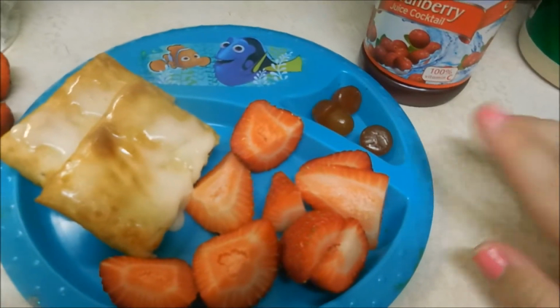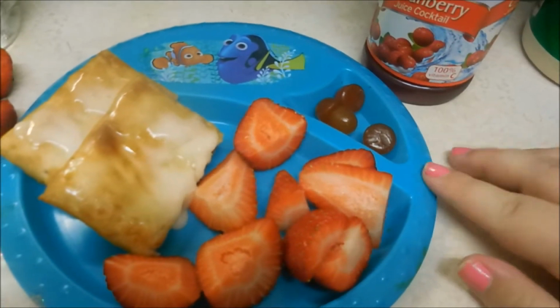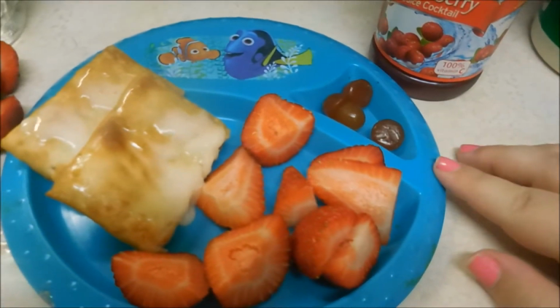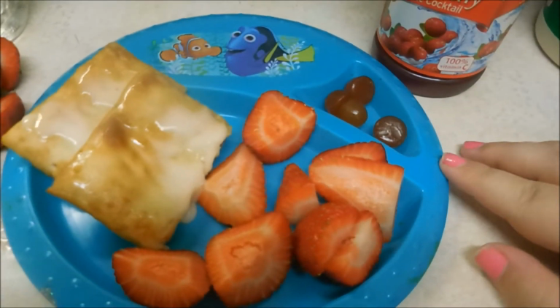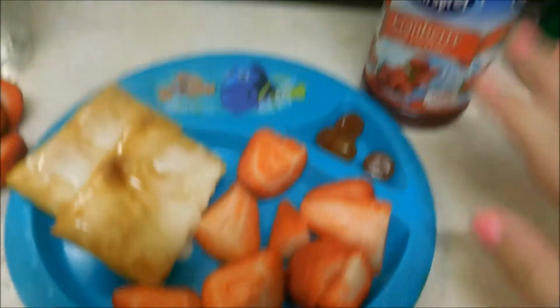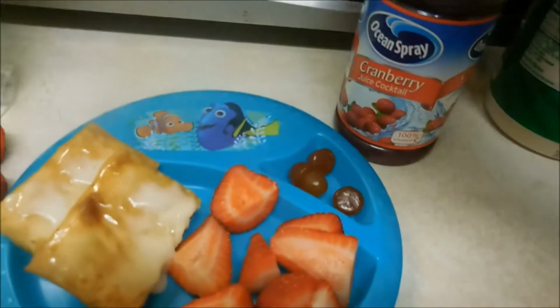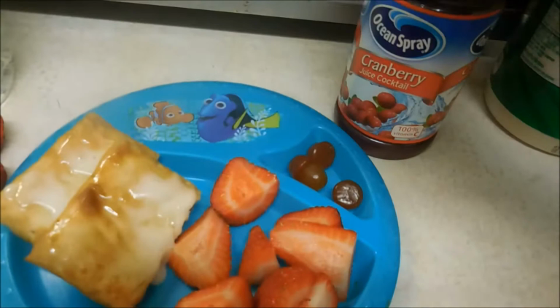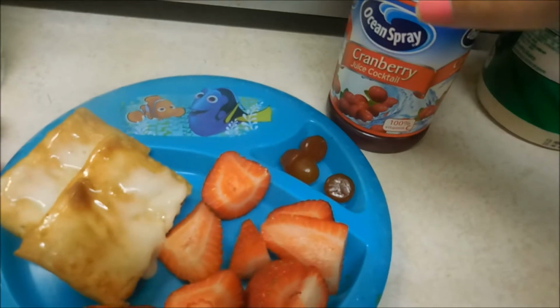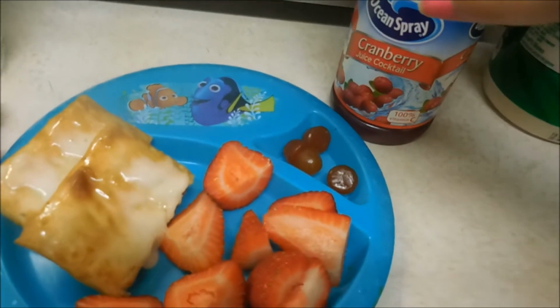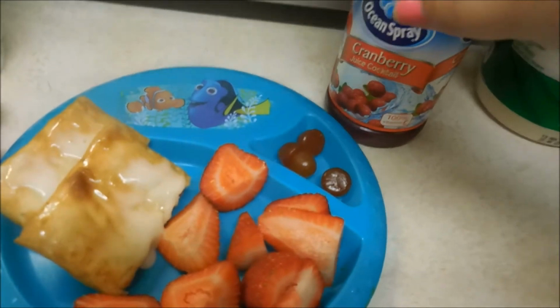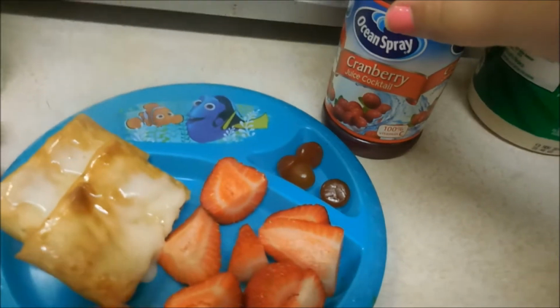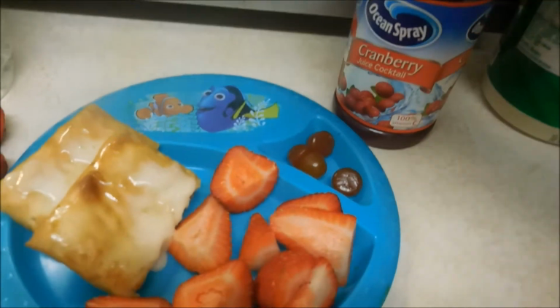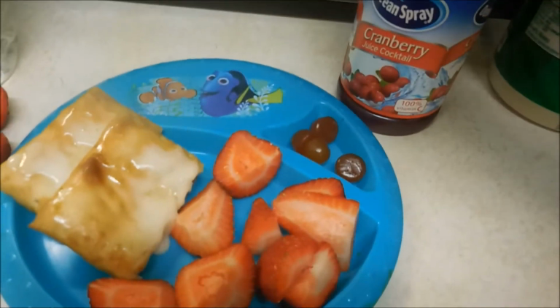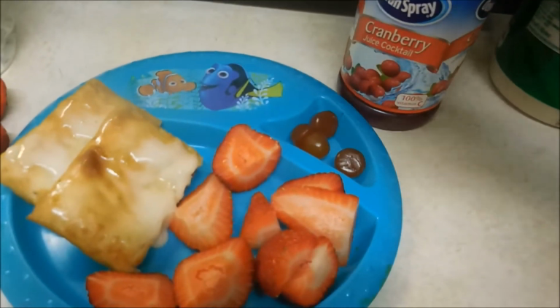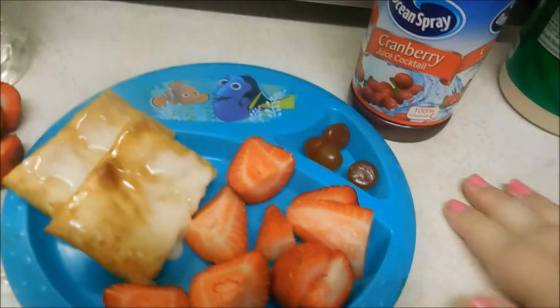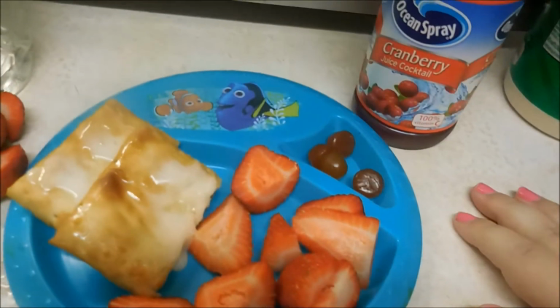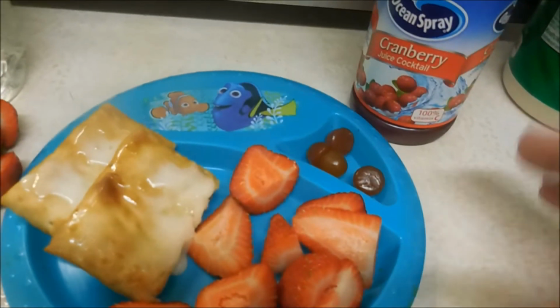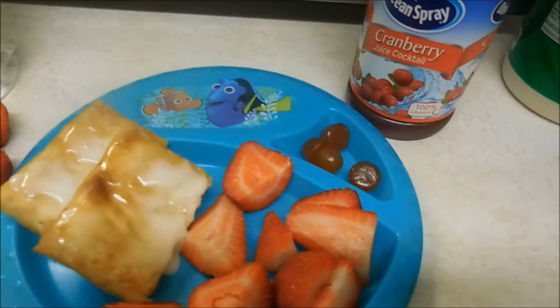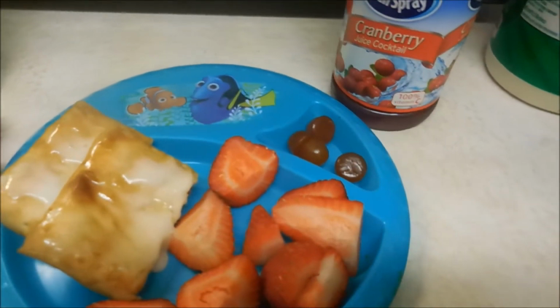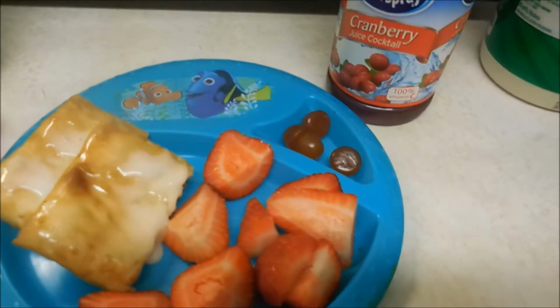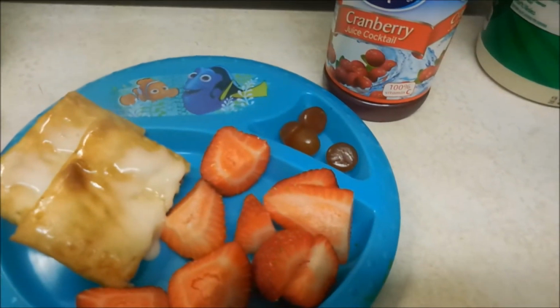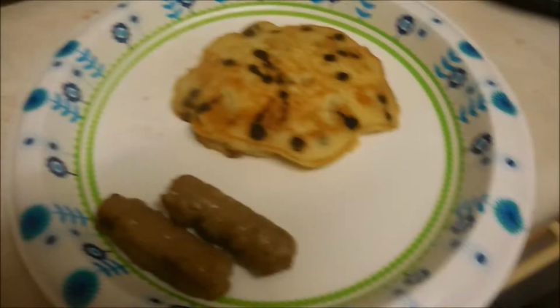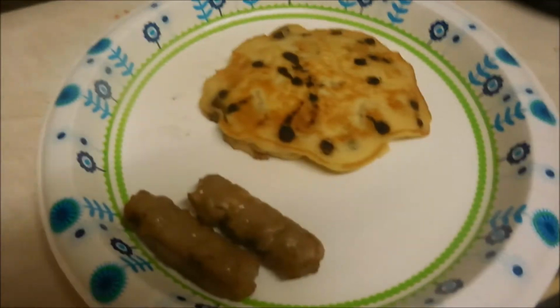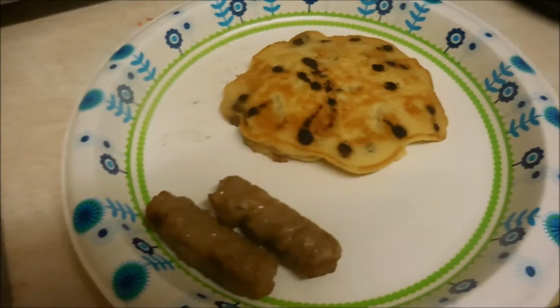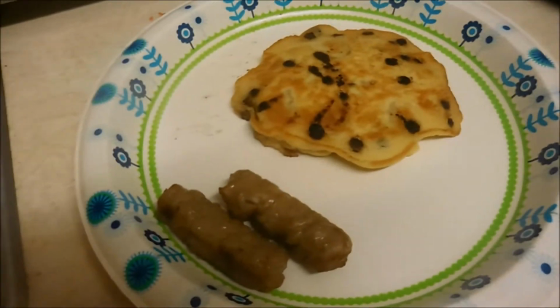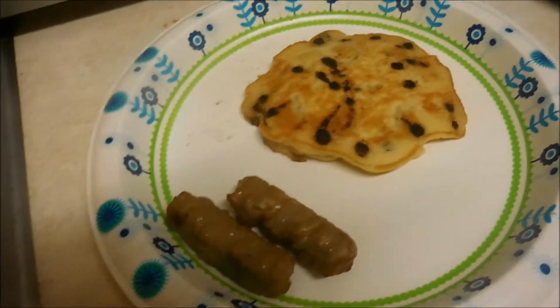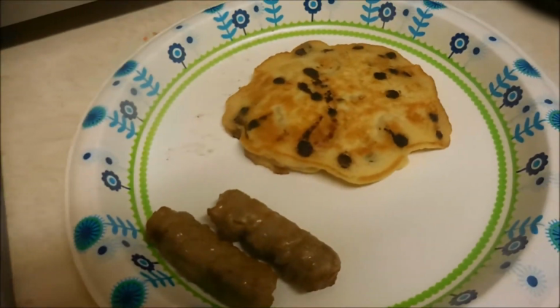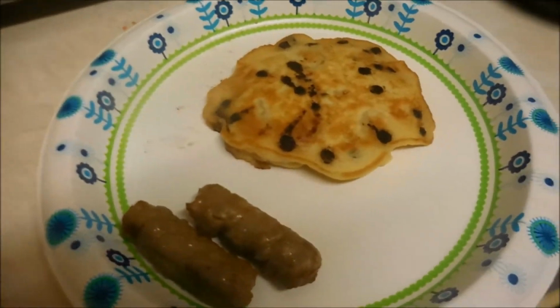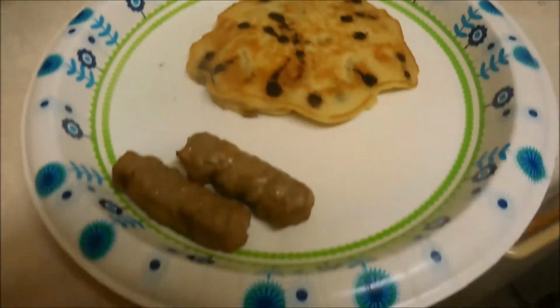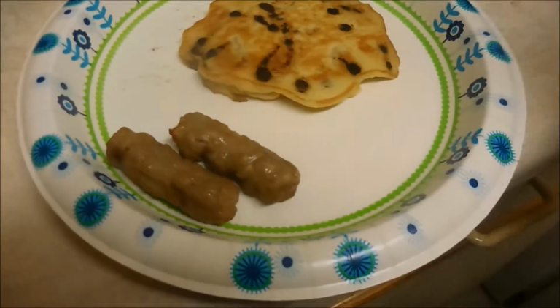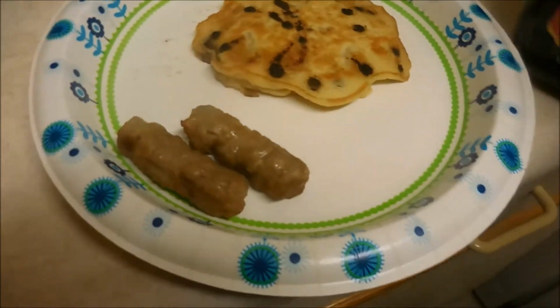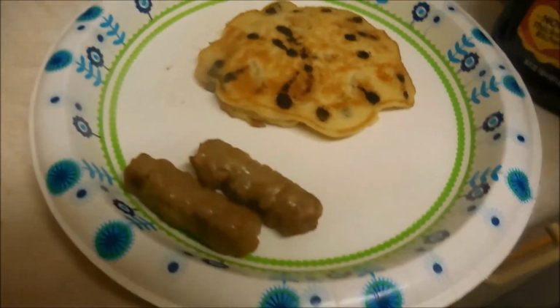To drink she has a cranberry juice because she's having a little problems in the bathroom area. We used a new bubble bath, but I think she has like a bladder infection, so that is what she's having today.